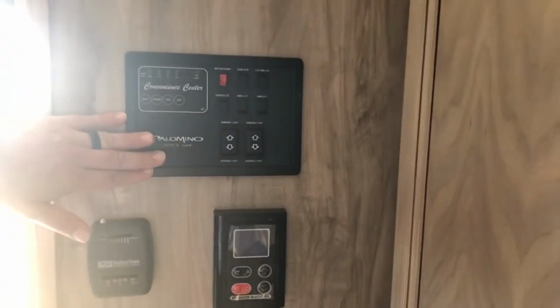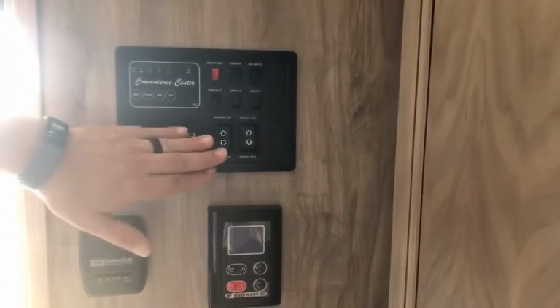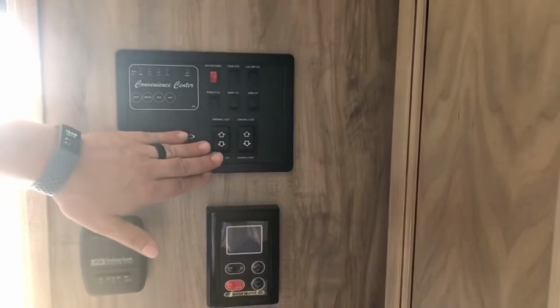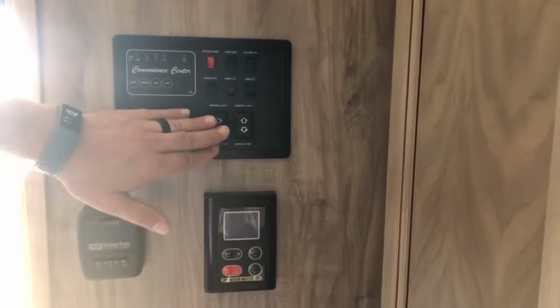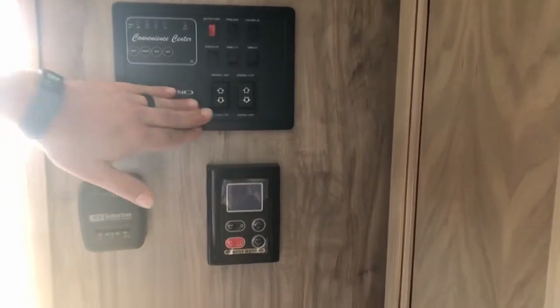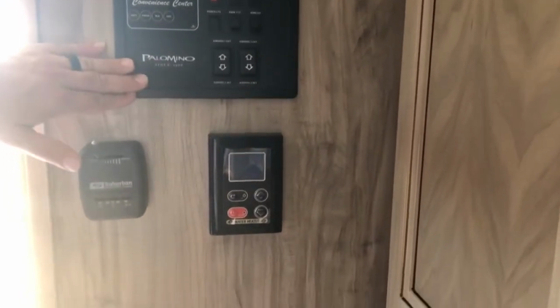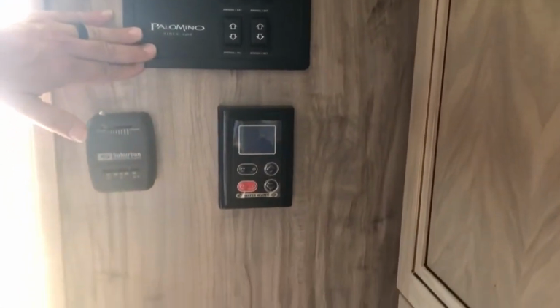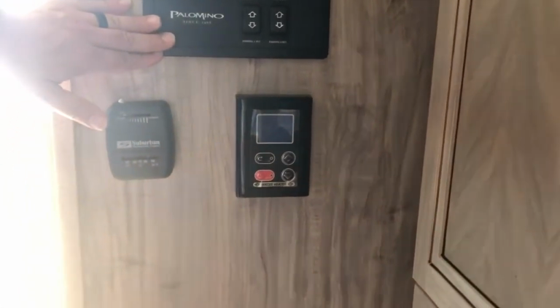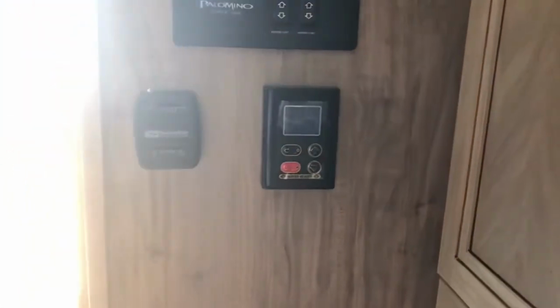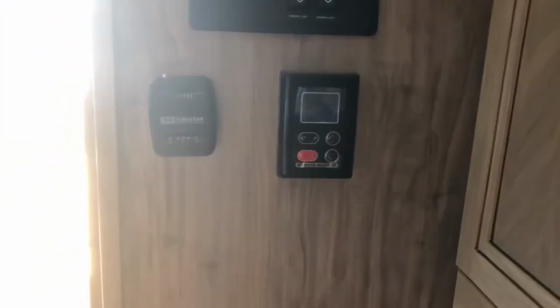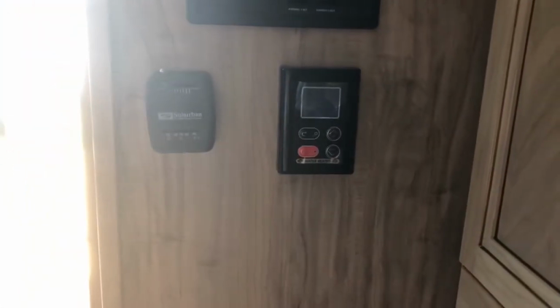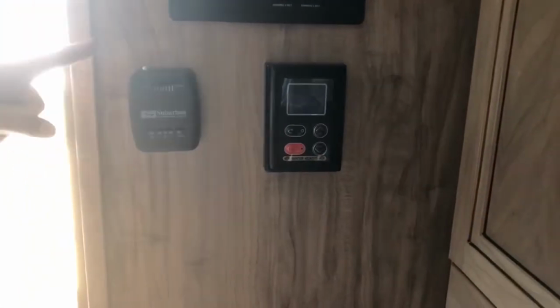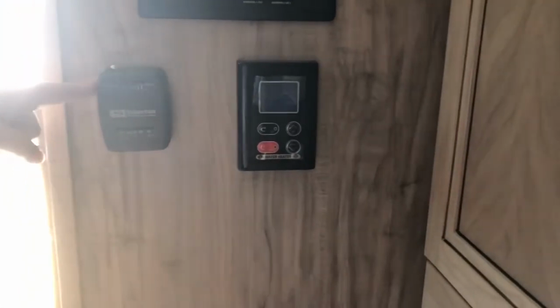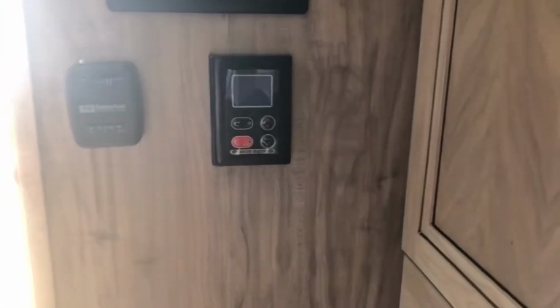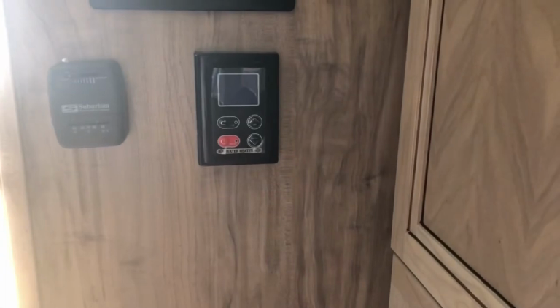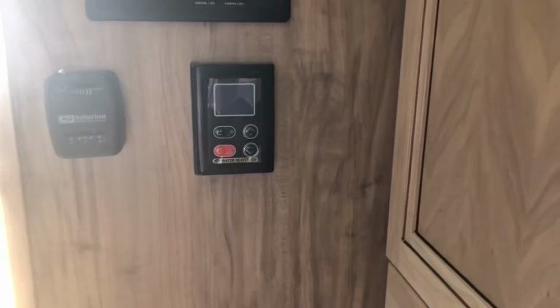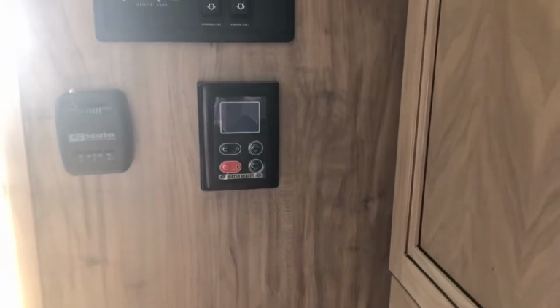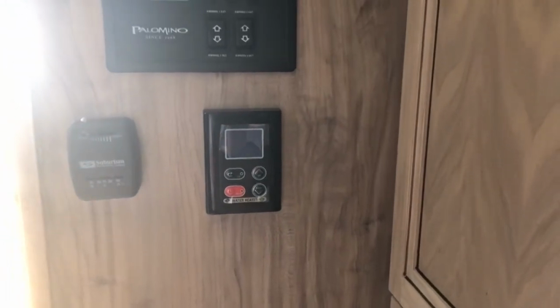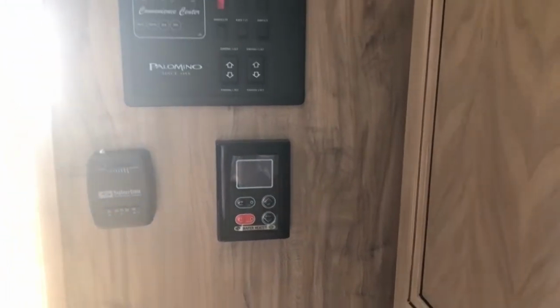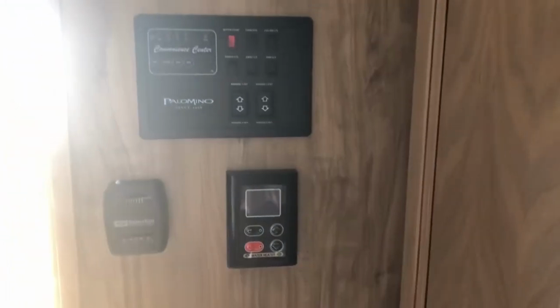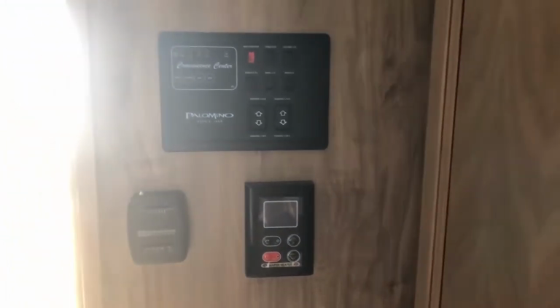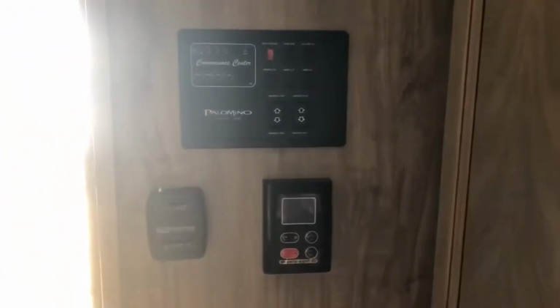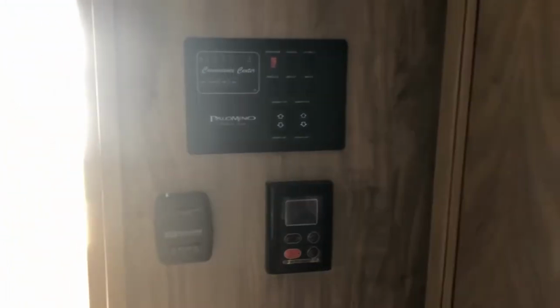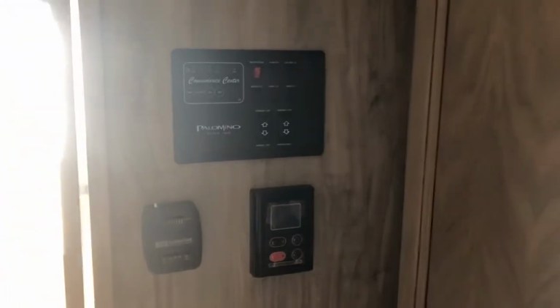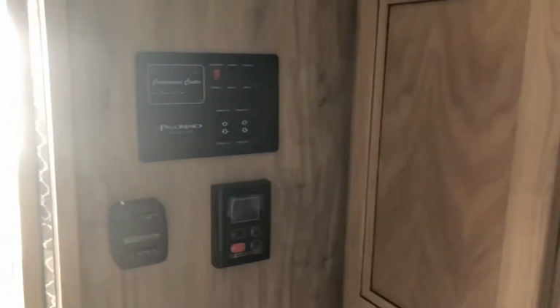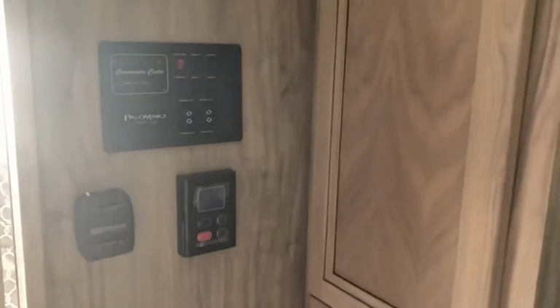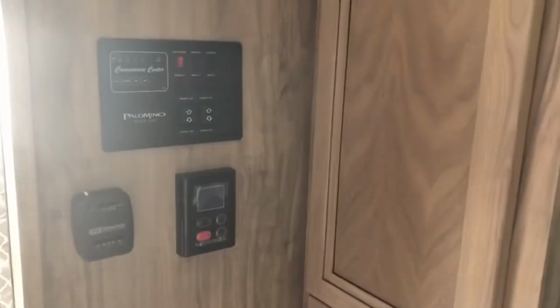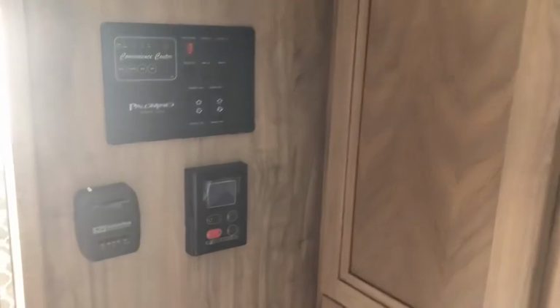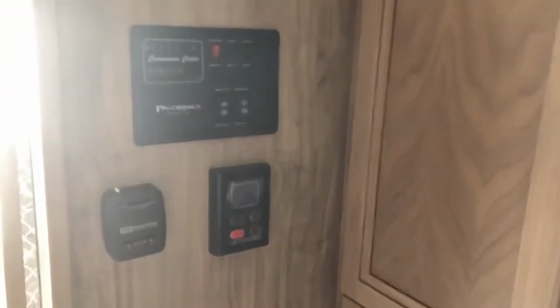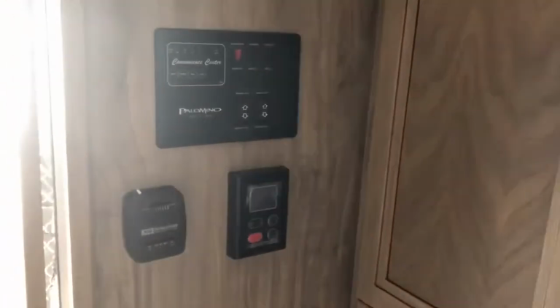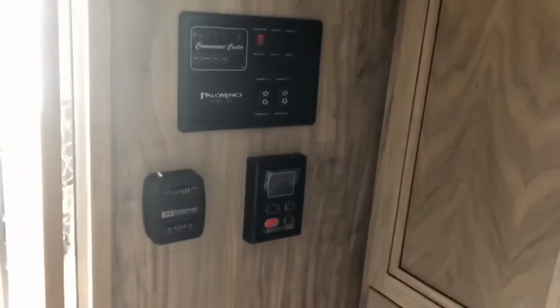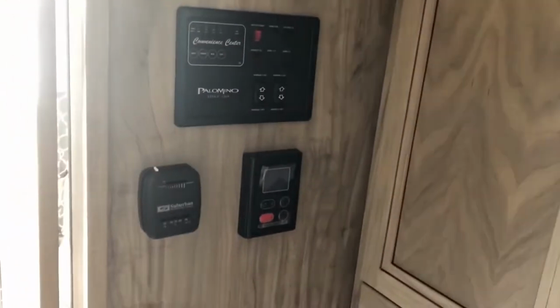Here are your controls for the slide and the awning, and the thermostat. This does come prepped for an AC unit — you'll need to contact your dealer to get that installed. Sherman can do that for you right here.